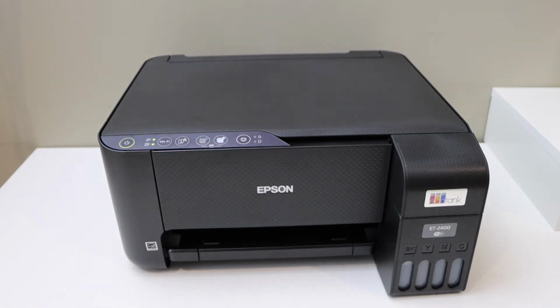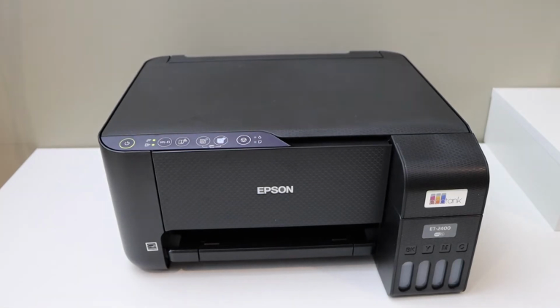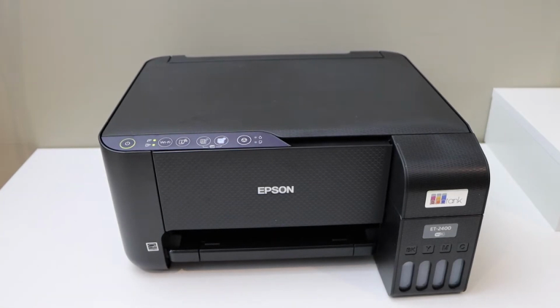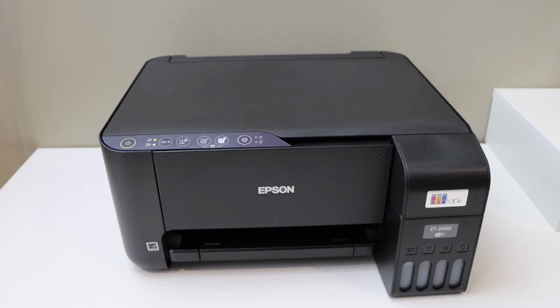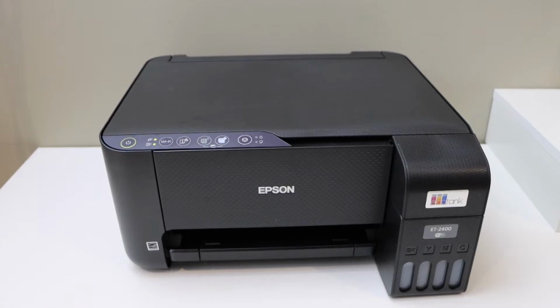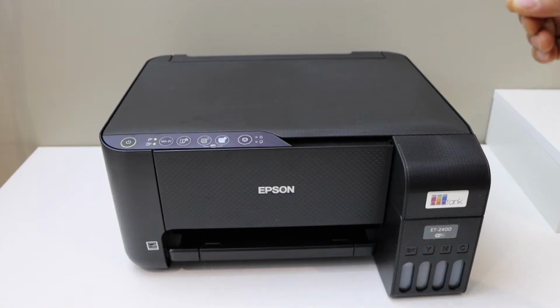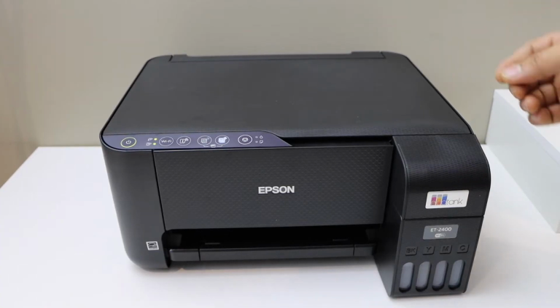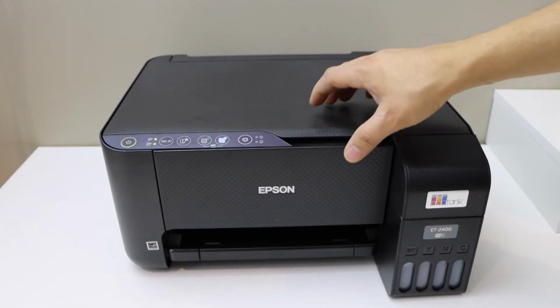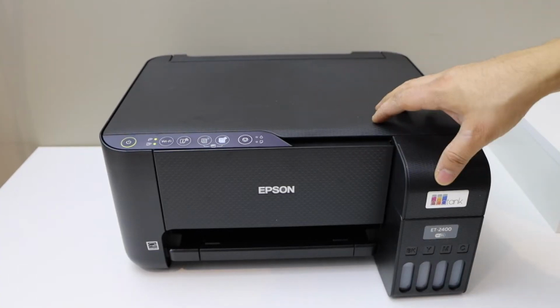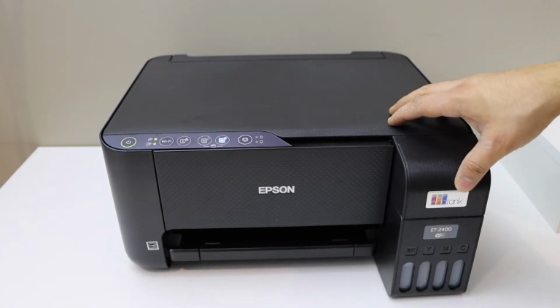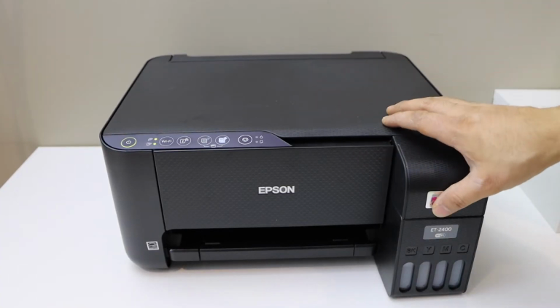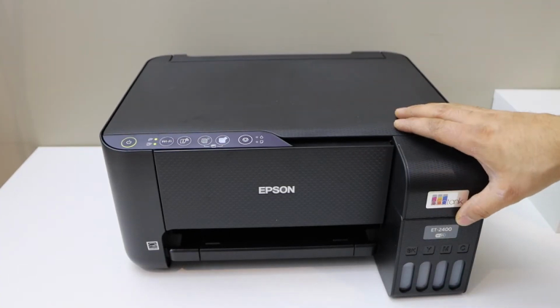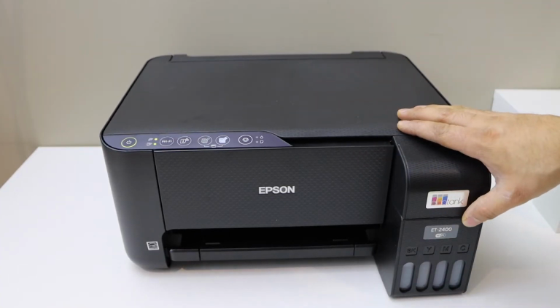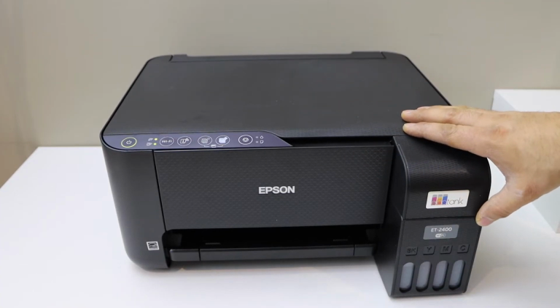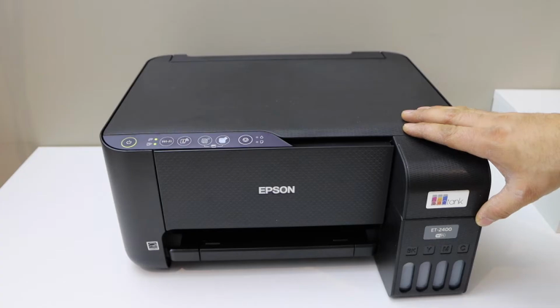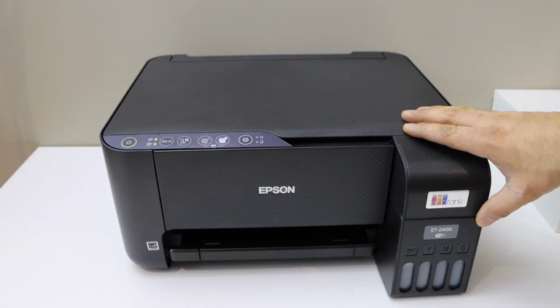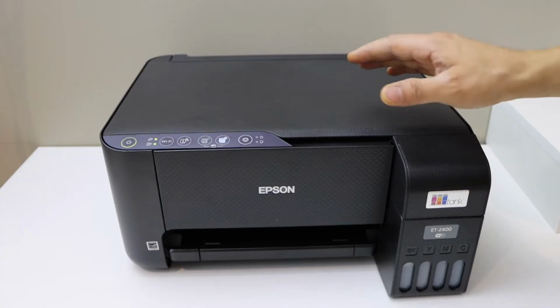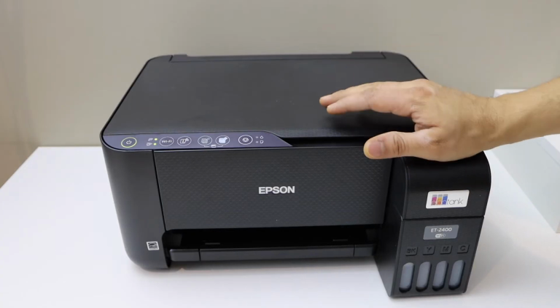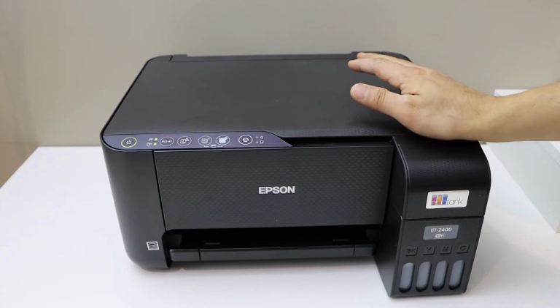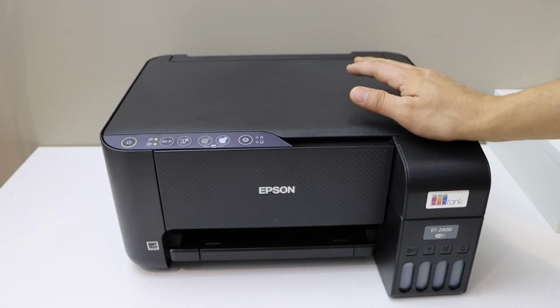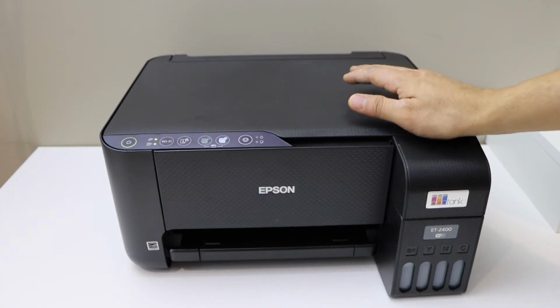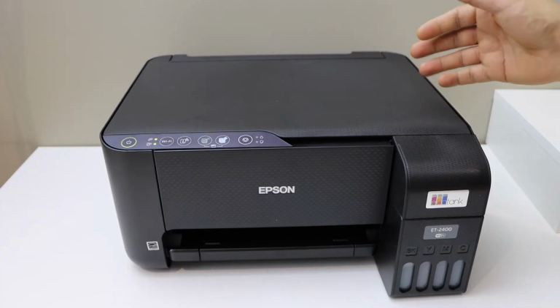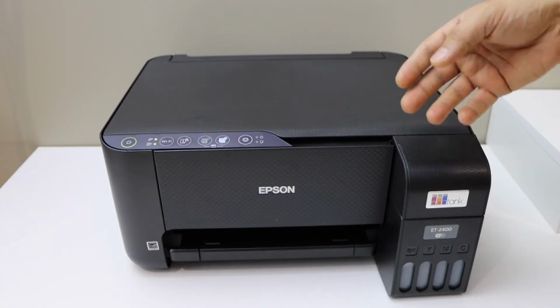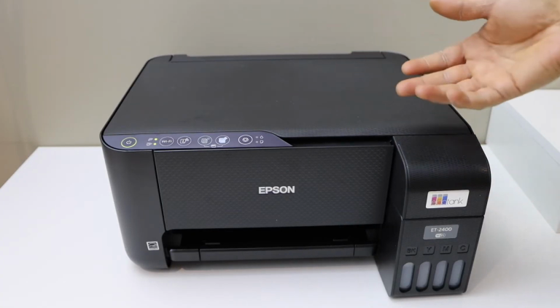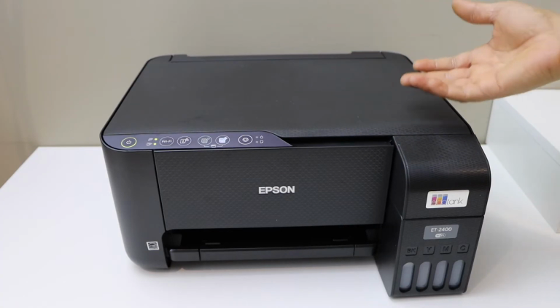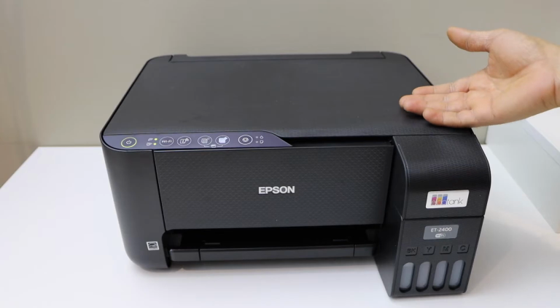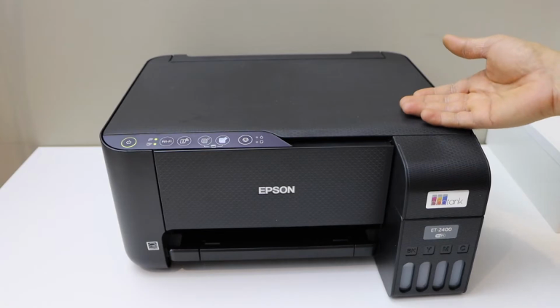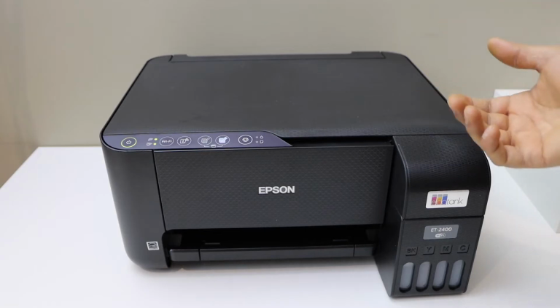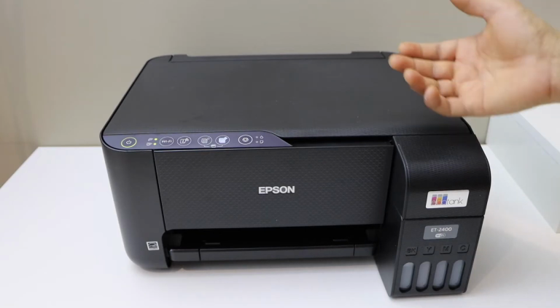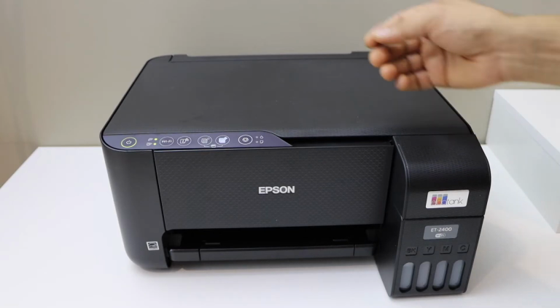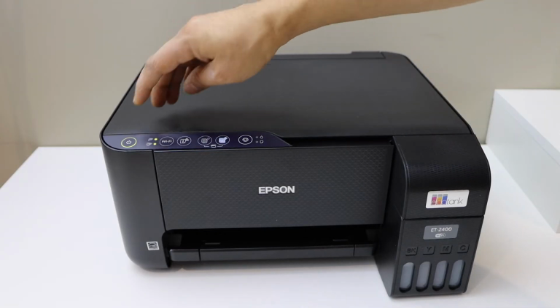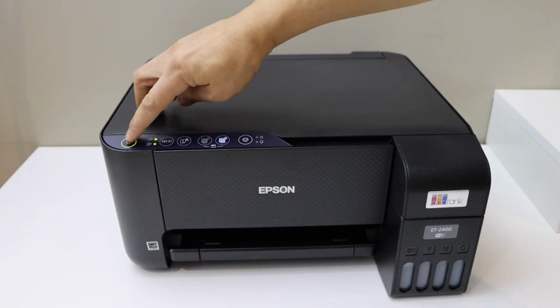In today's video I'm going to show you how to reset your Epson EcoTank ET2400 printer. This will reset the Wi-Fi and you will have to do the Wi-Fi setup again. The first step is to switch off the printer.